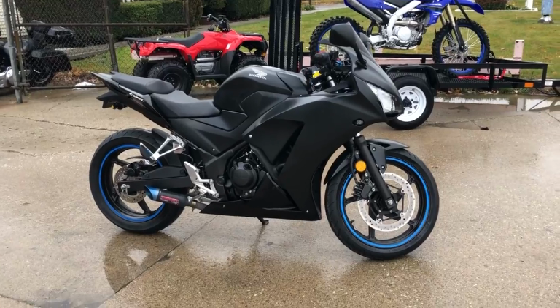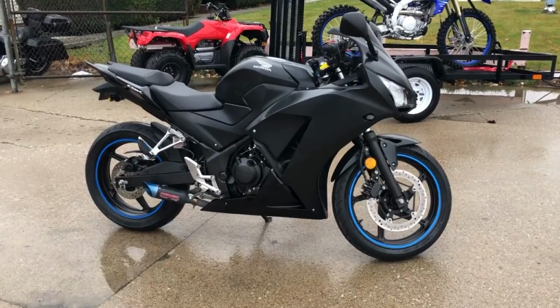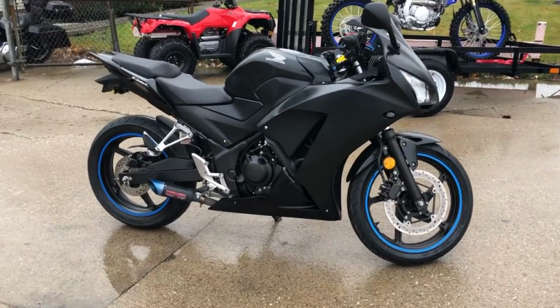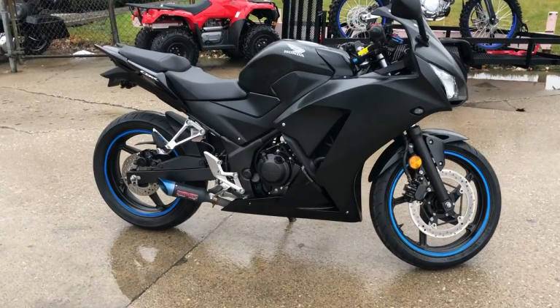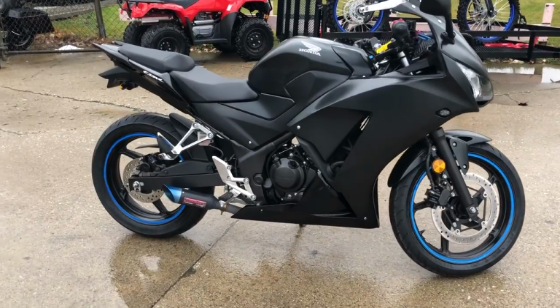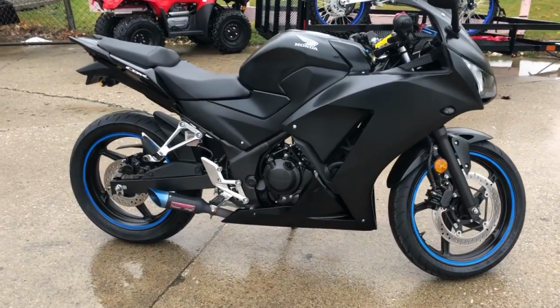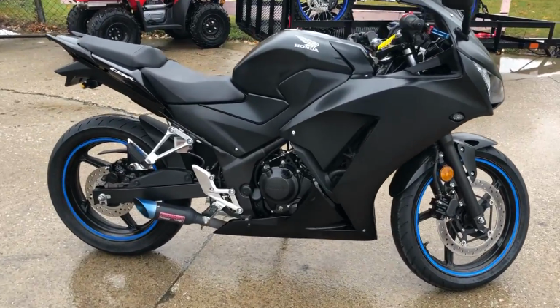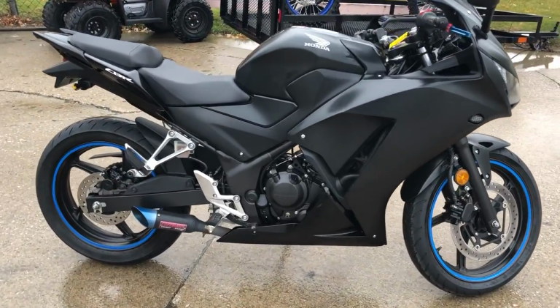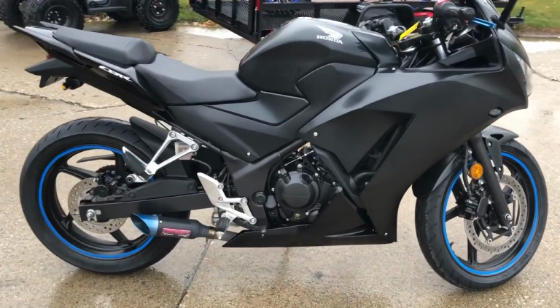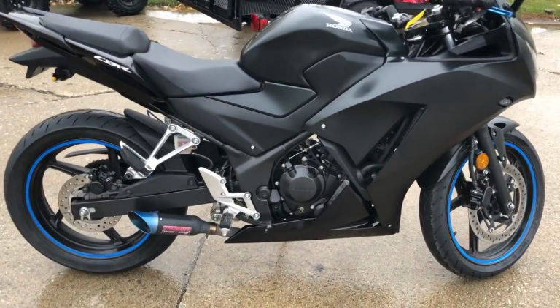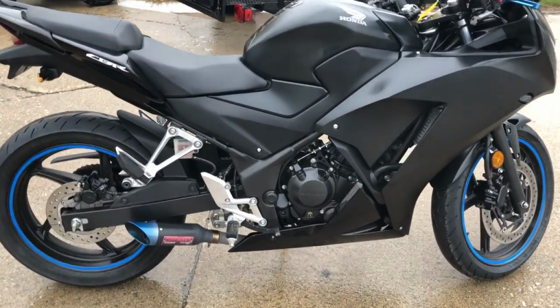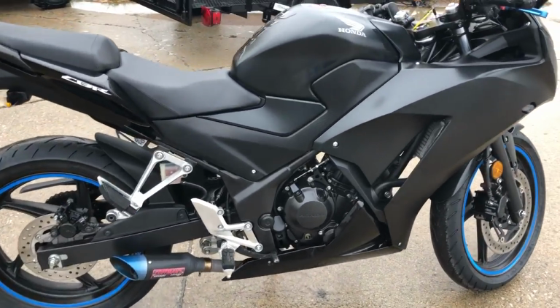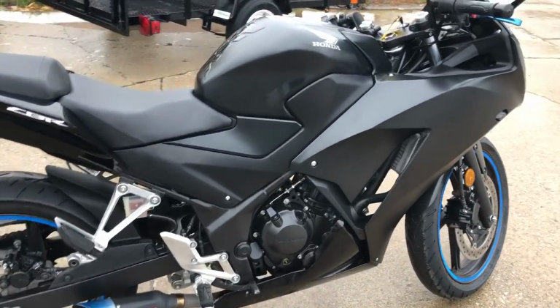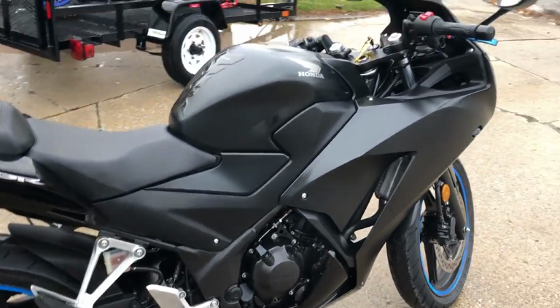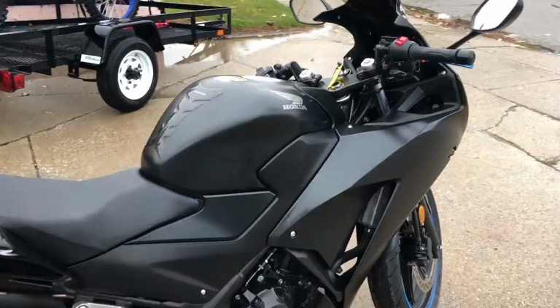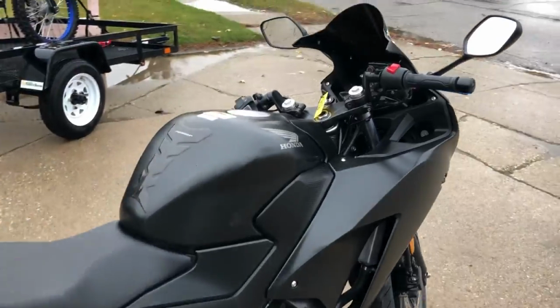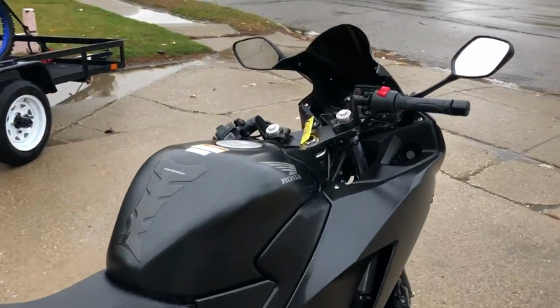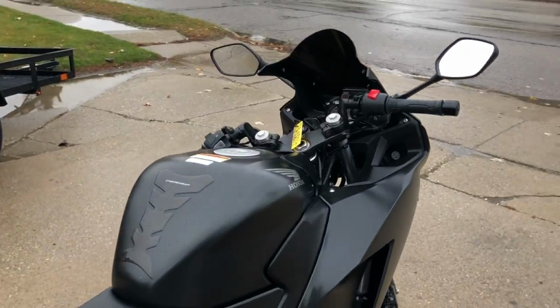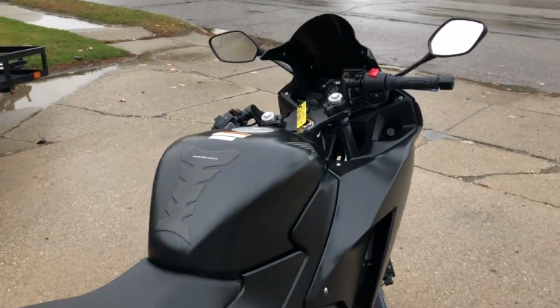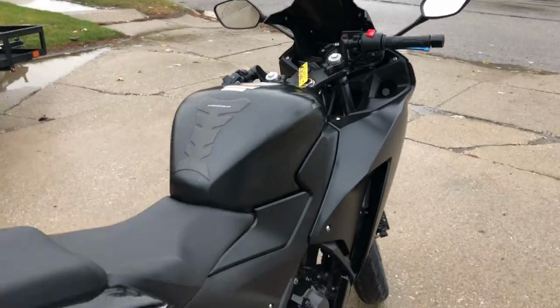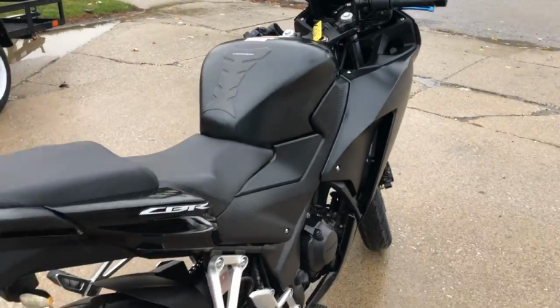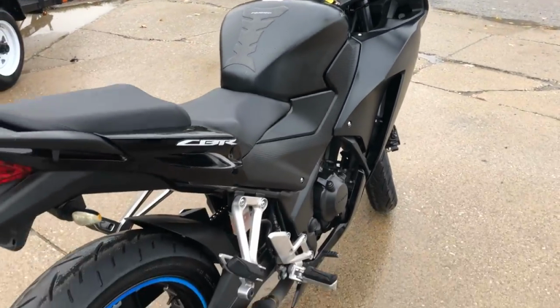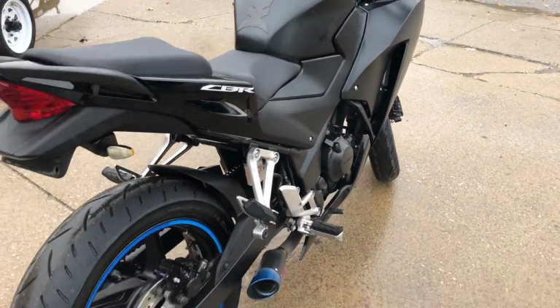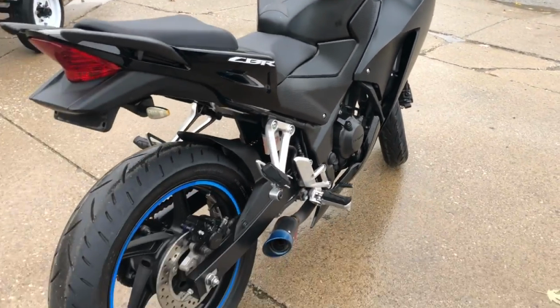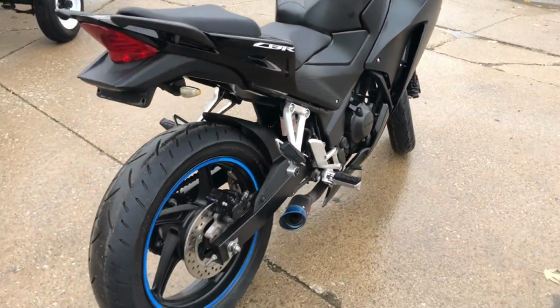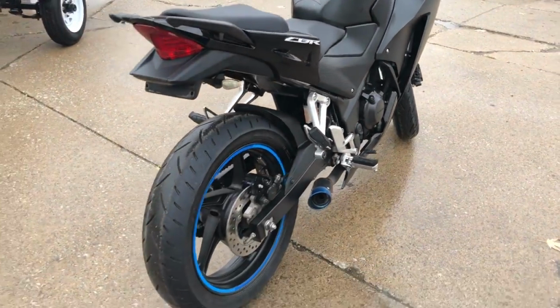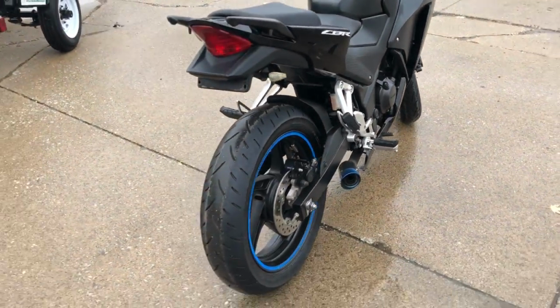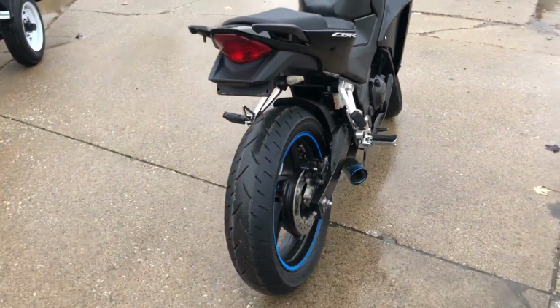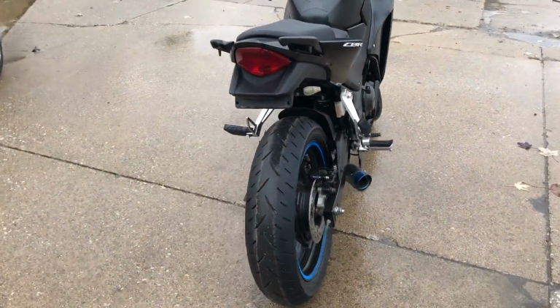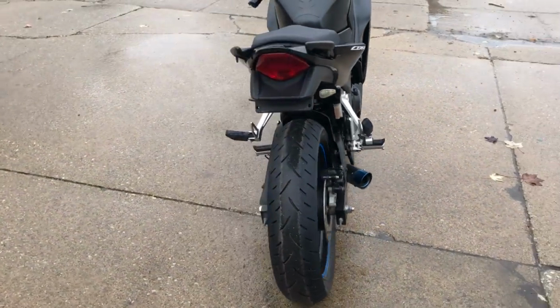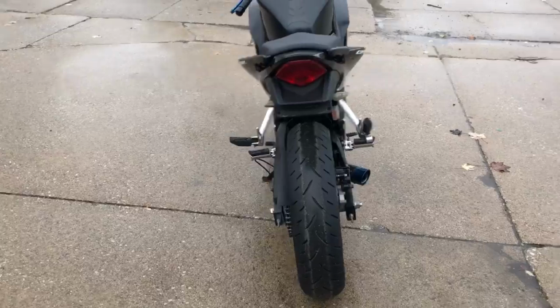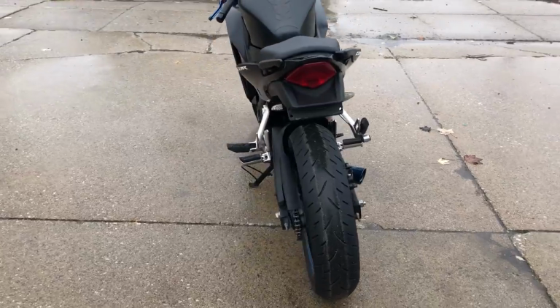Hey guys, ApprovalPowersports.com here doing some videos on some bikes. I'm just going to check this out. It's a 2015 CBR 300, only 7,397 miles.